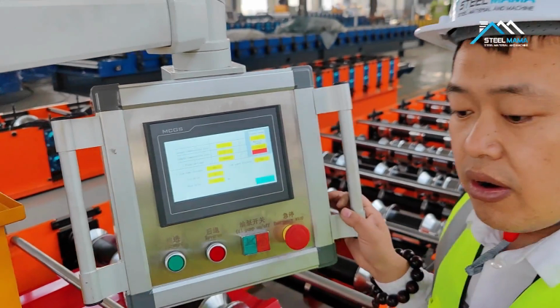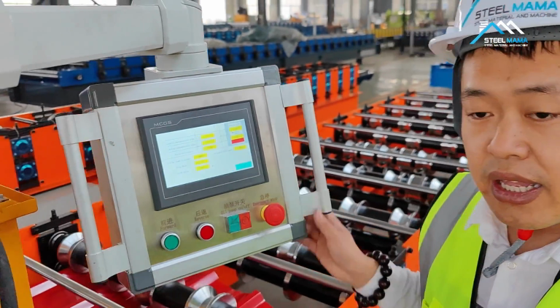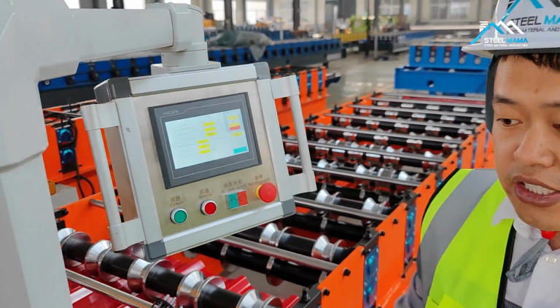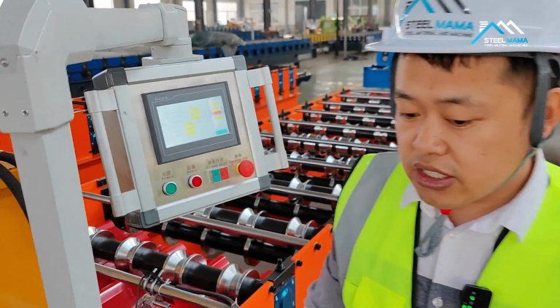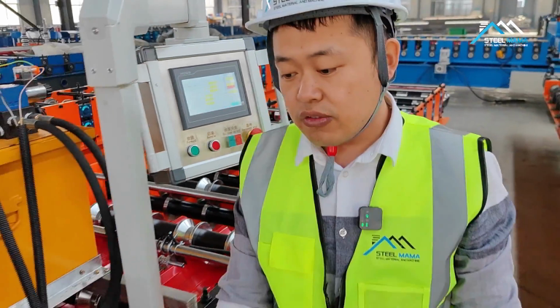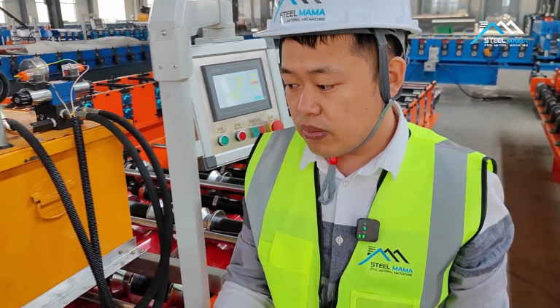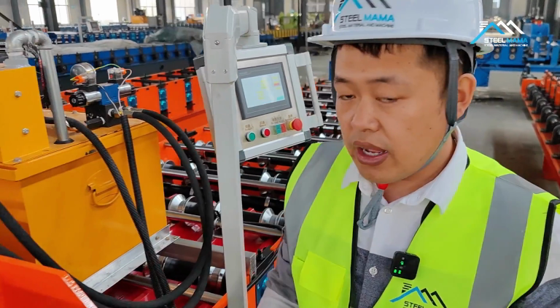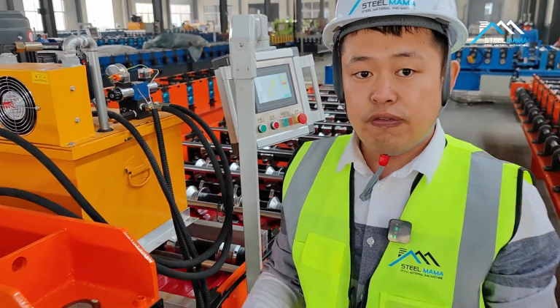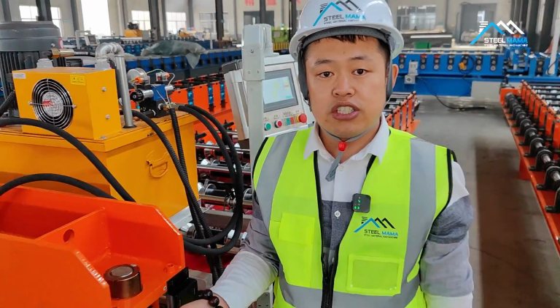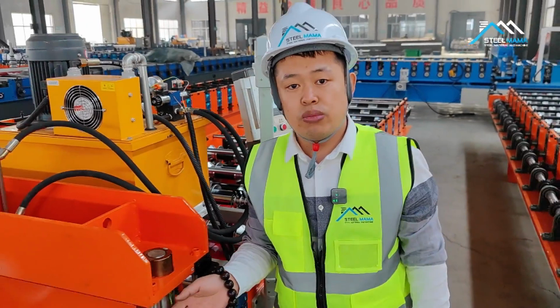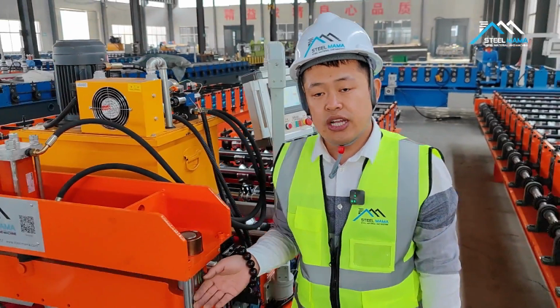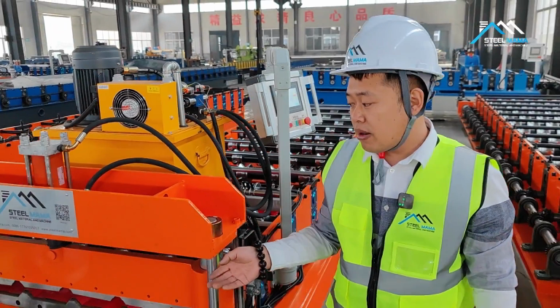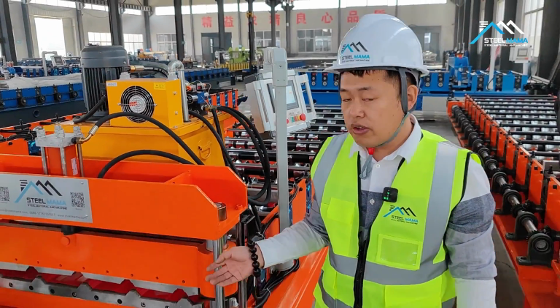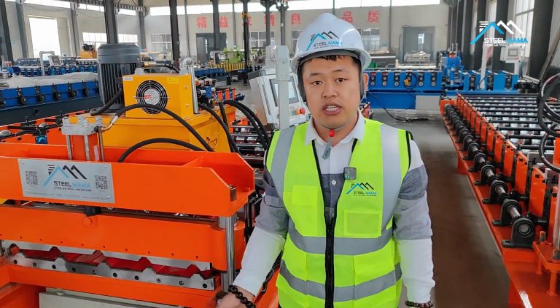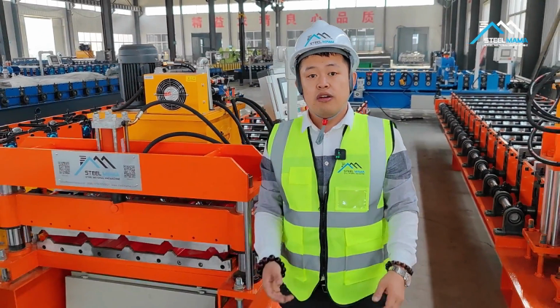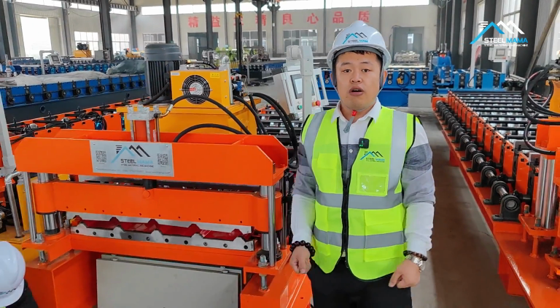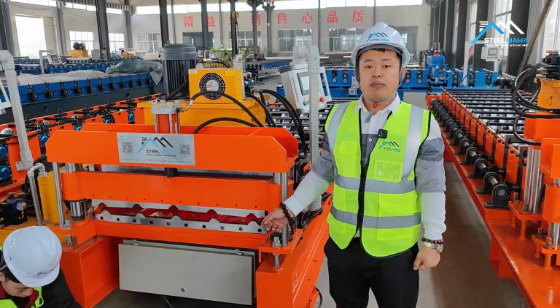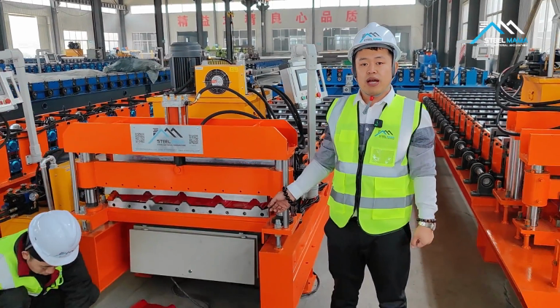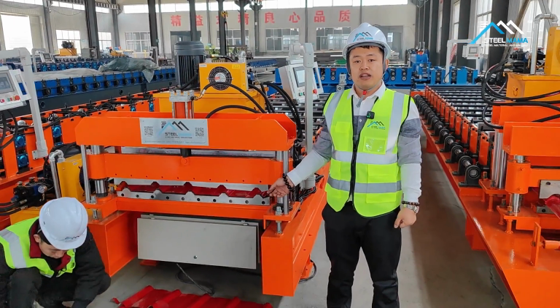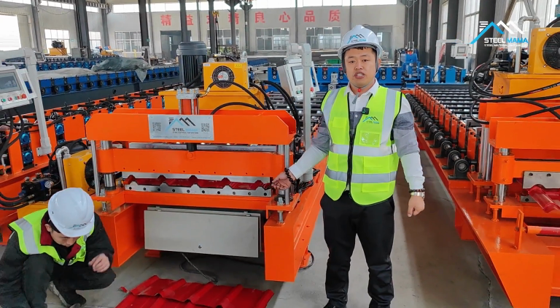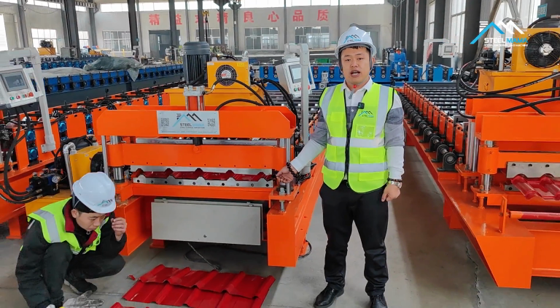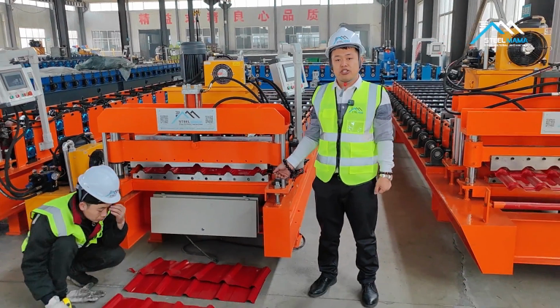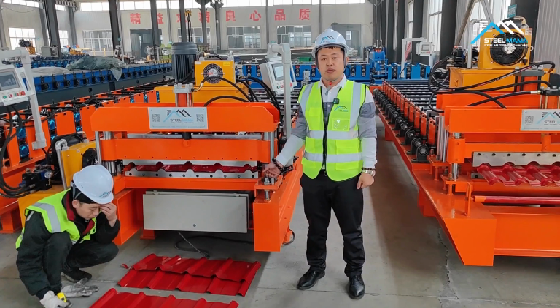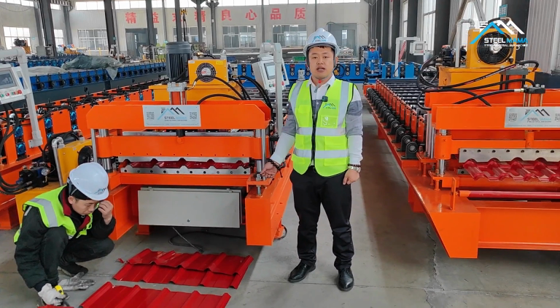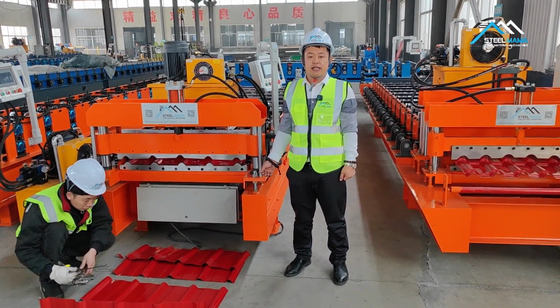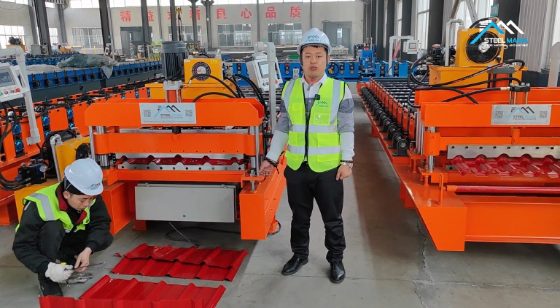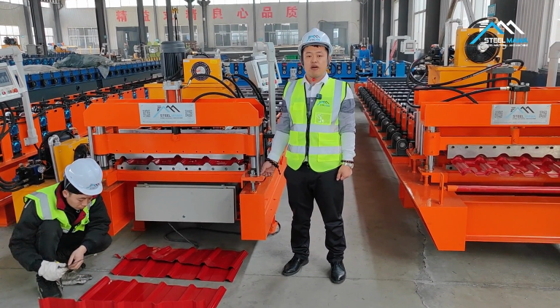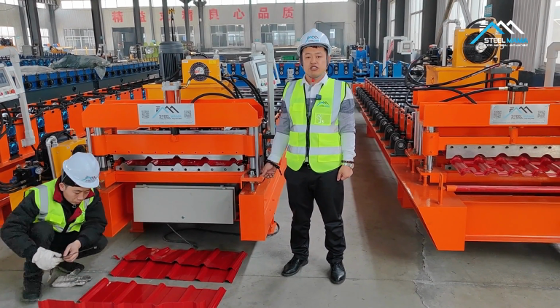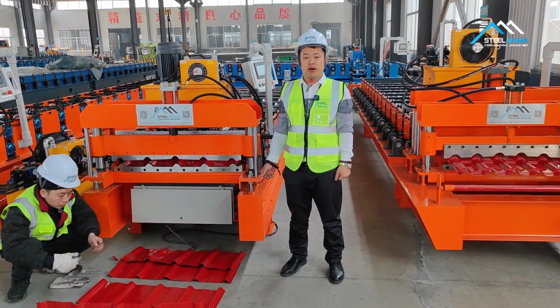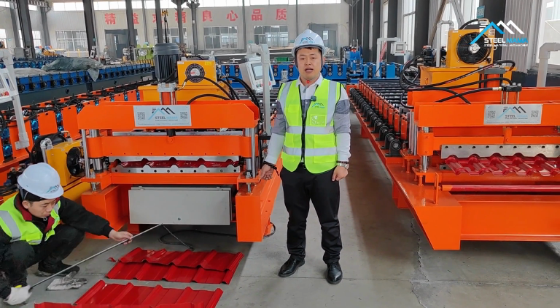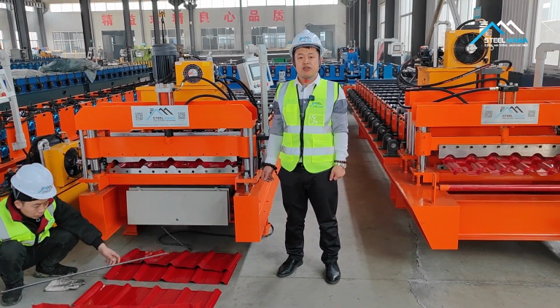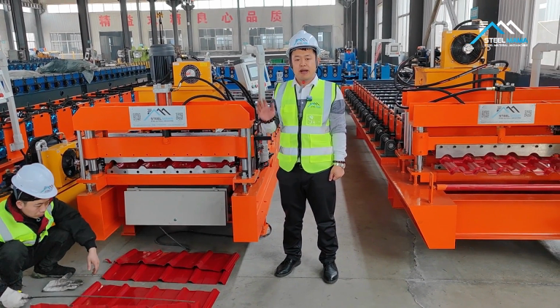This is the 840 IBR roofing machine. If you need any machines, please contact us. We are from SteelMama. Thank you. Bye-bye.